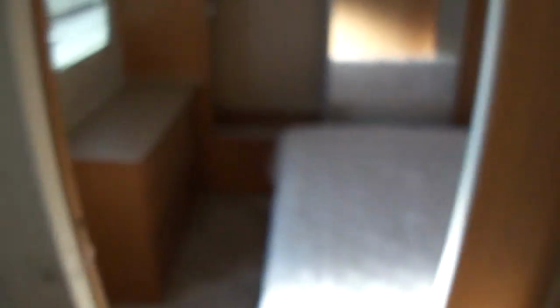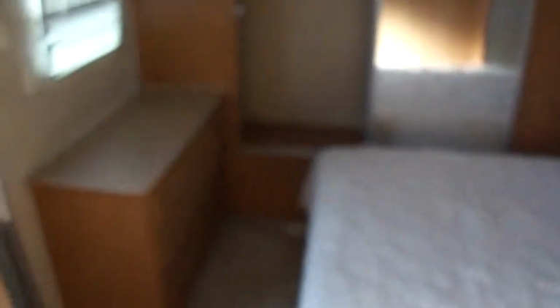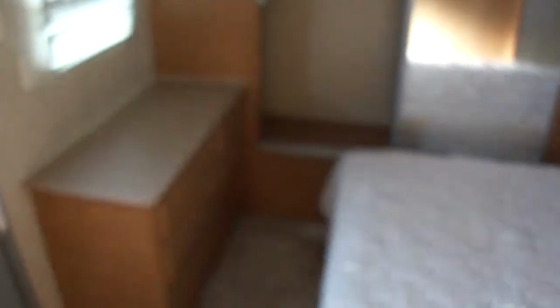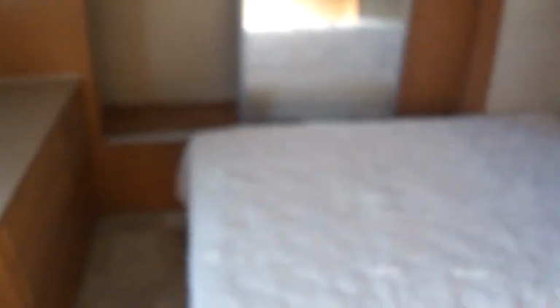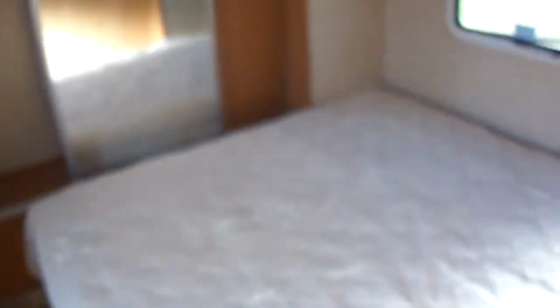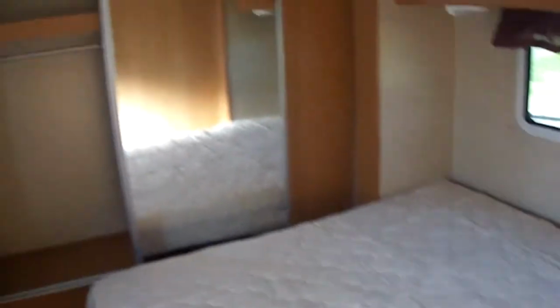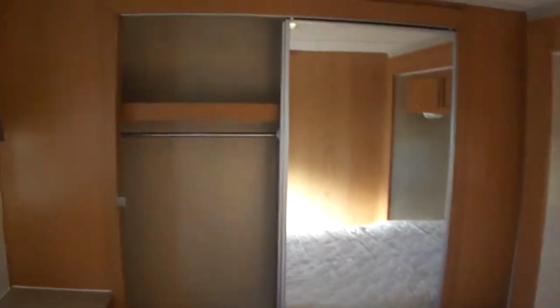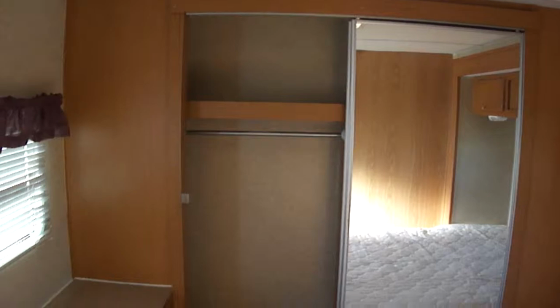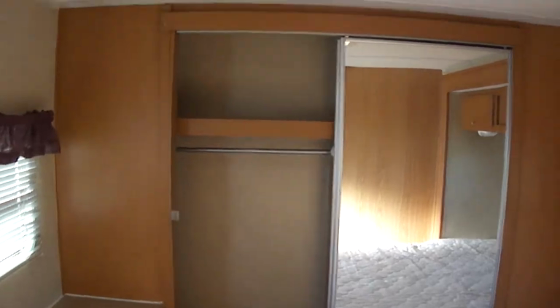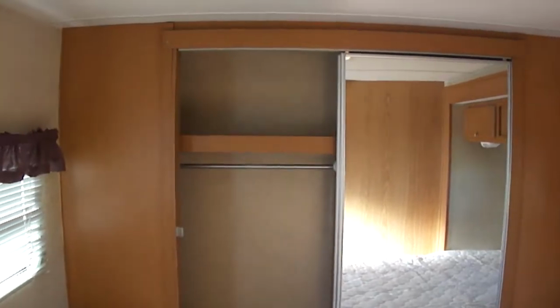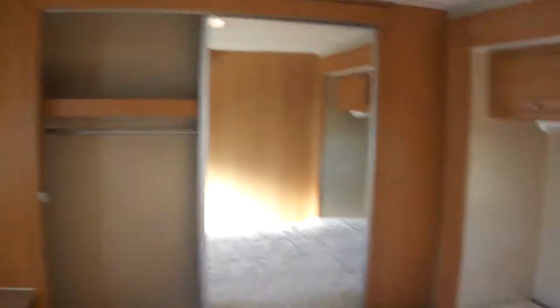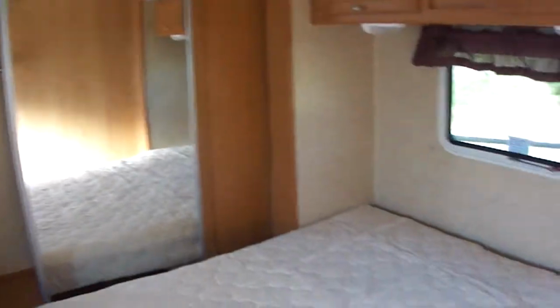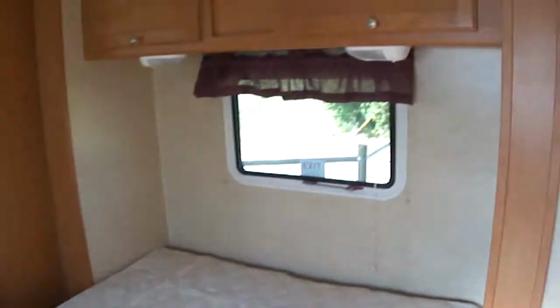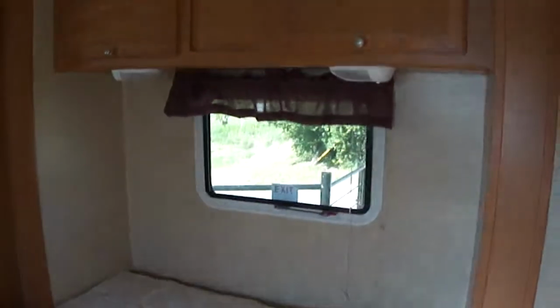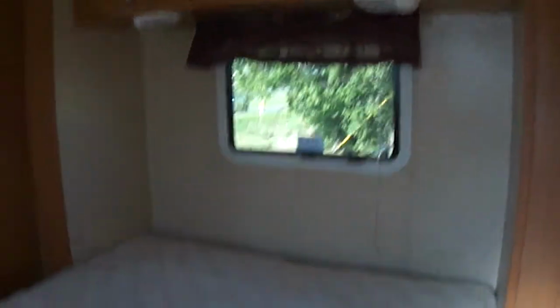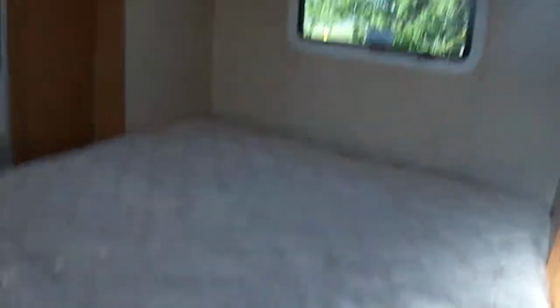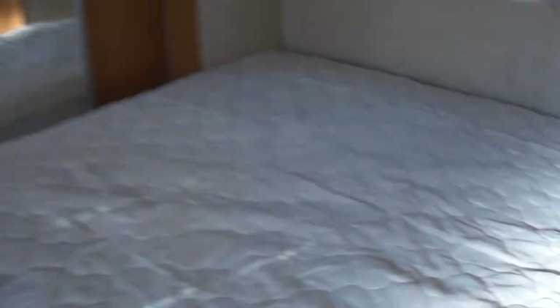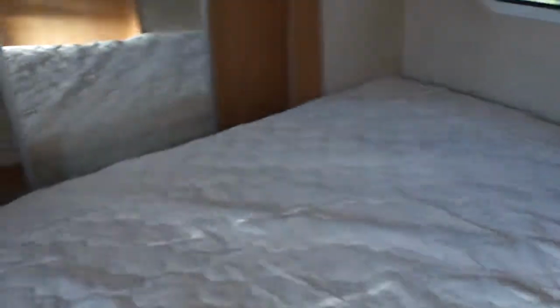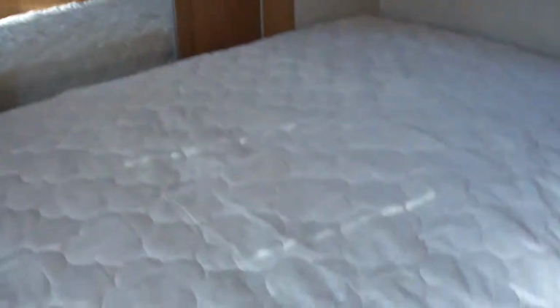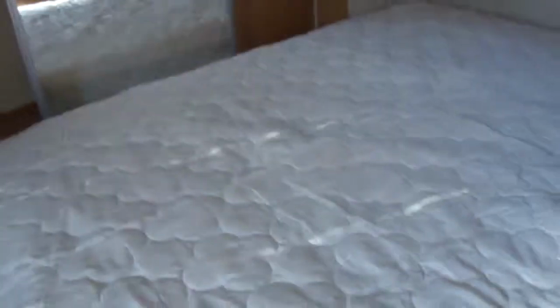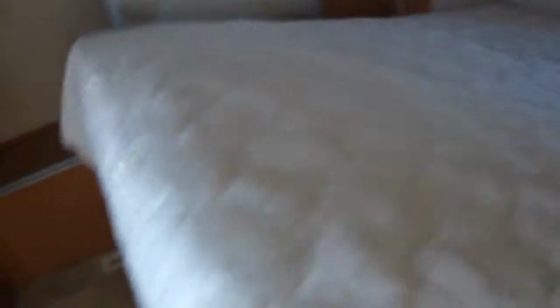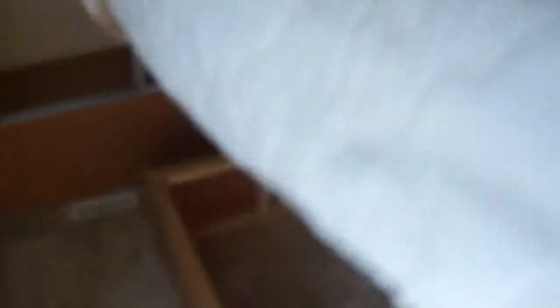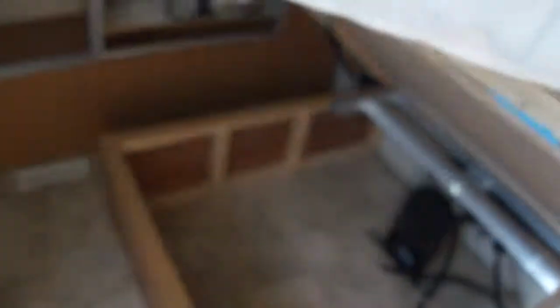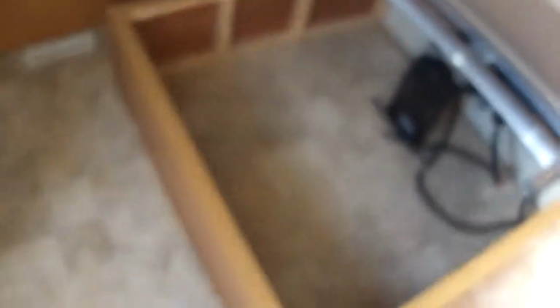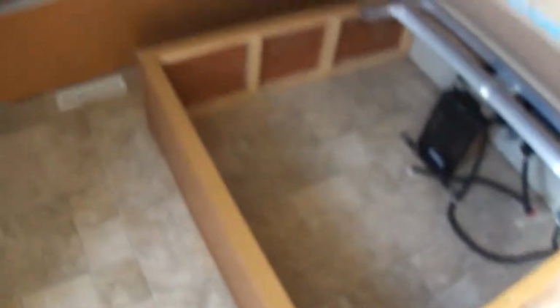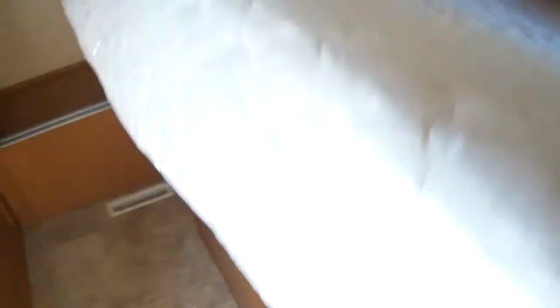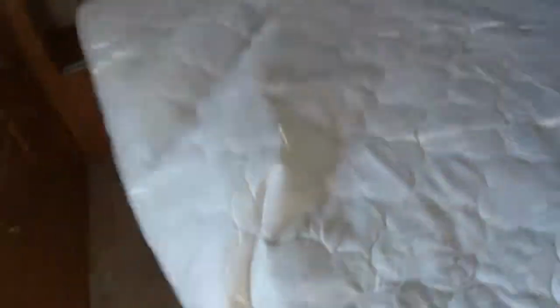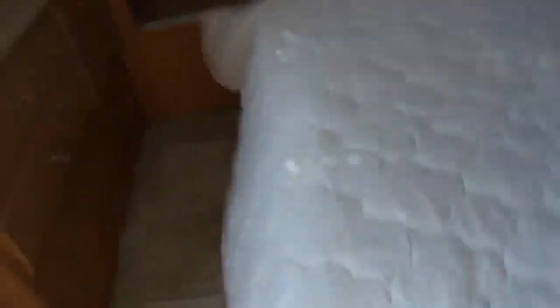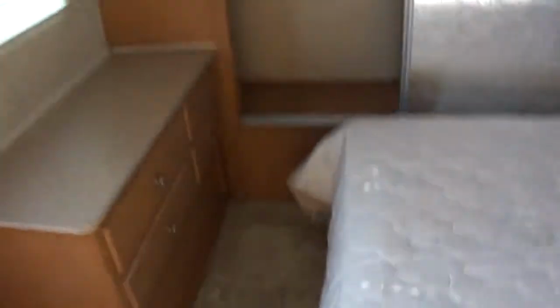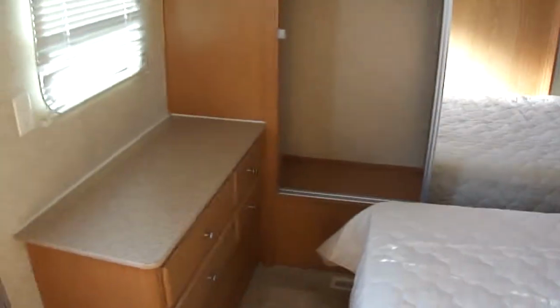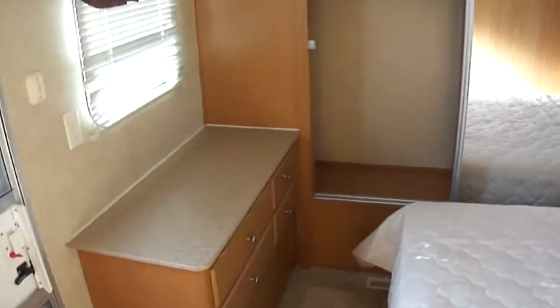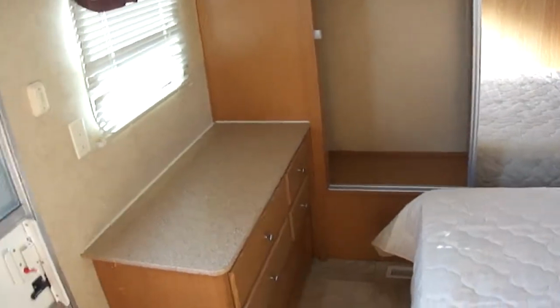Here in the master, got a great big closet for all of your clothes. The bed also has storage under it — lots of room to put your stuff in.